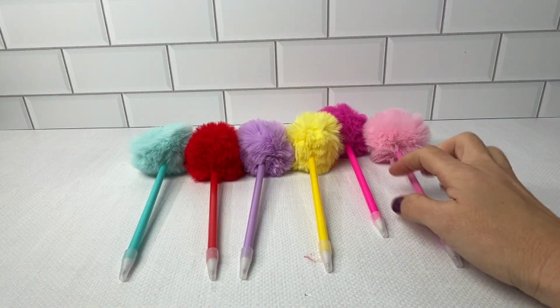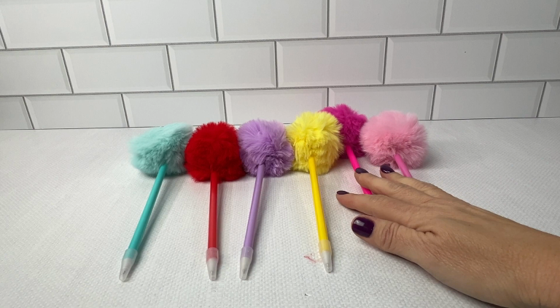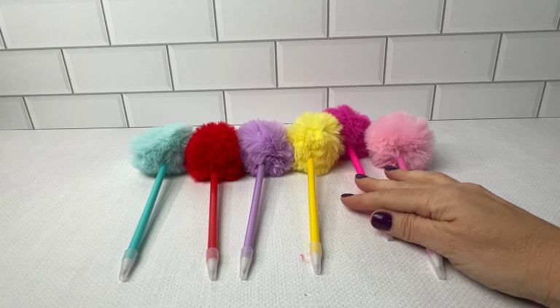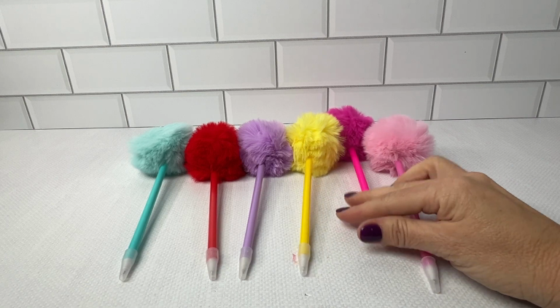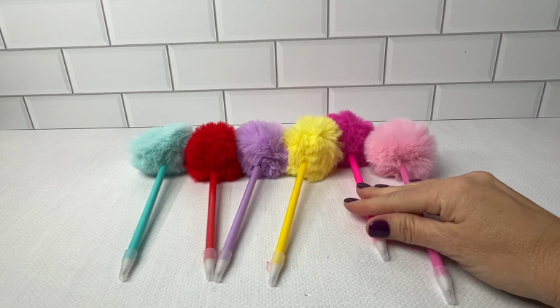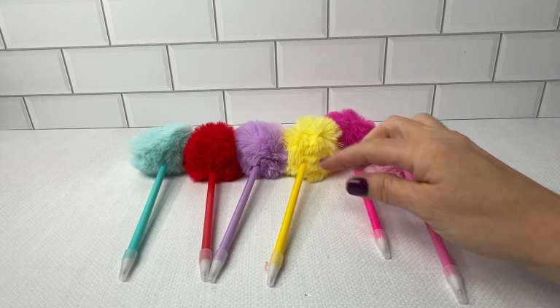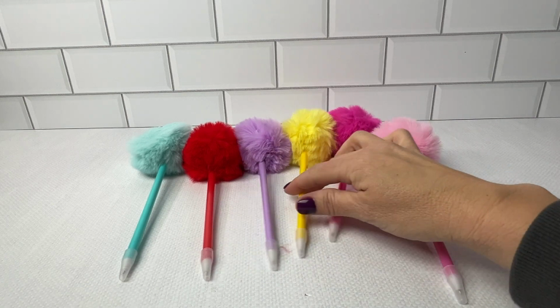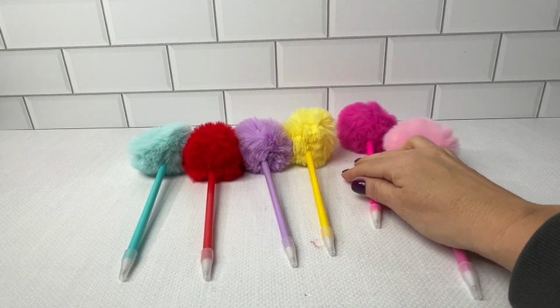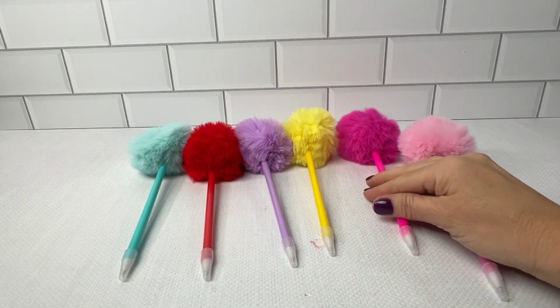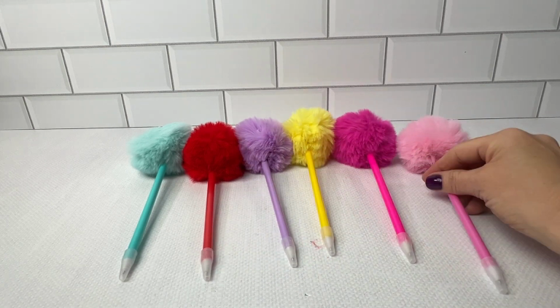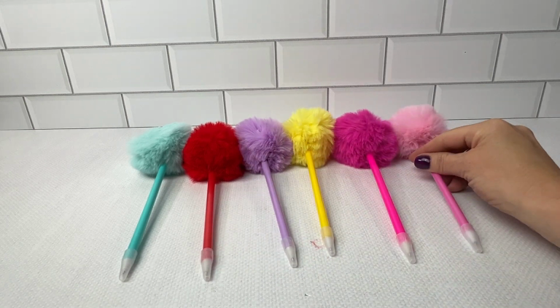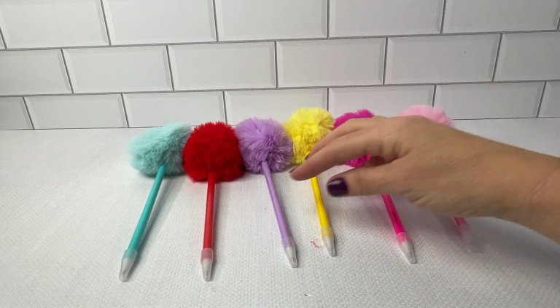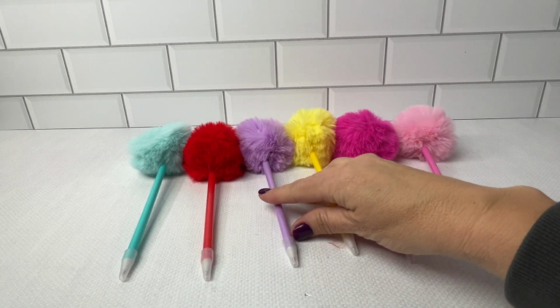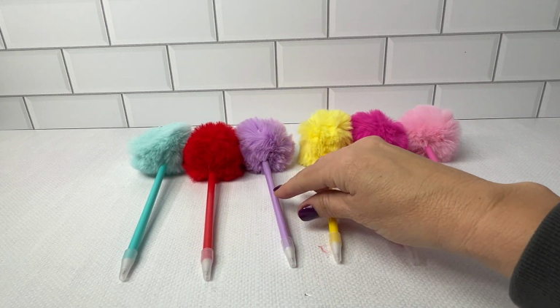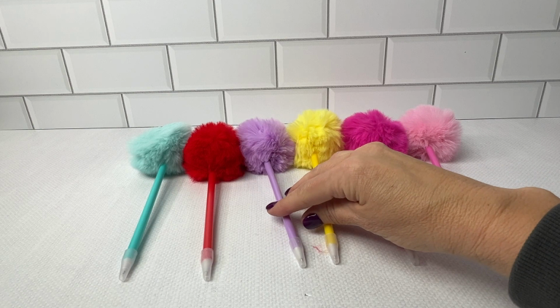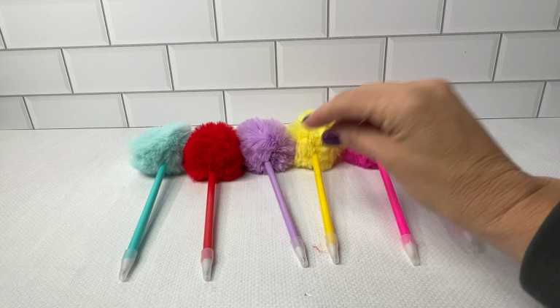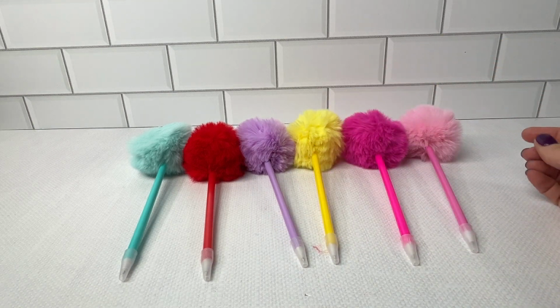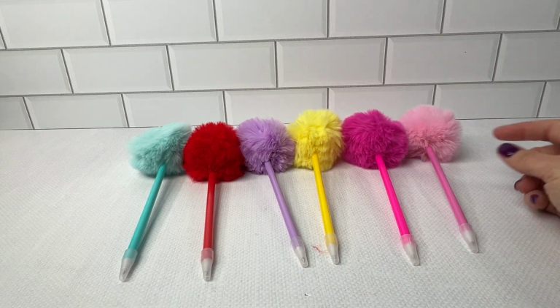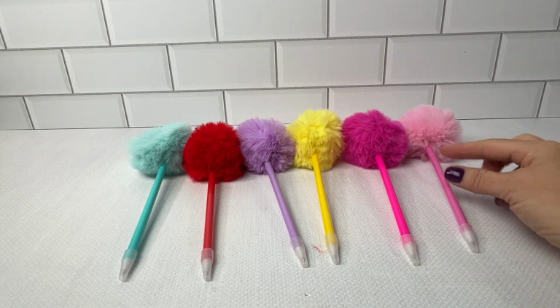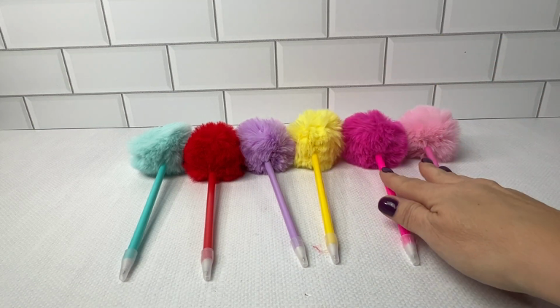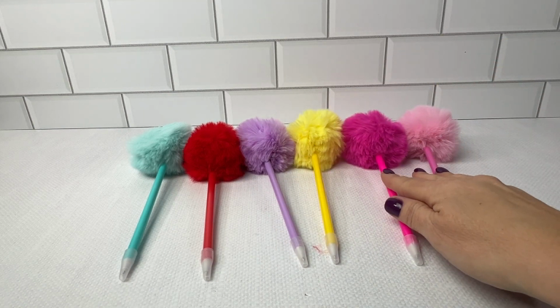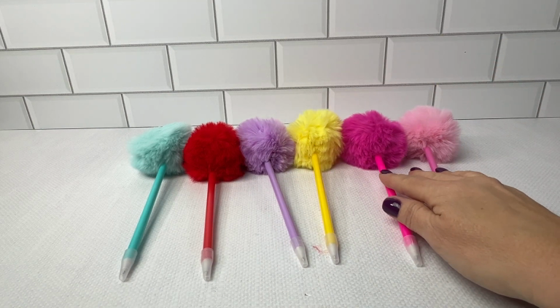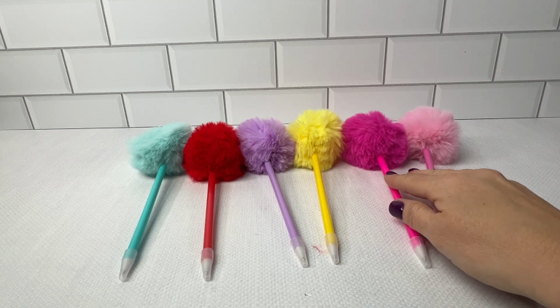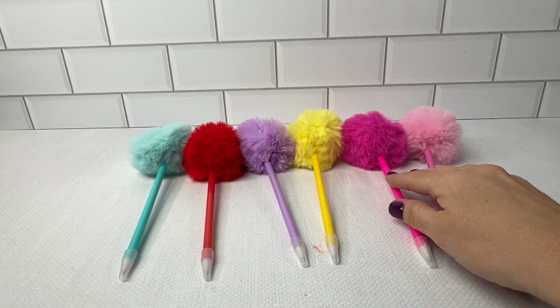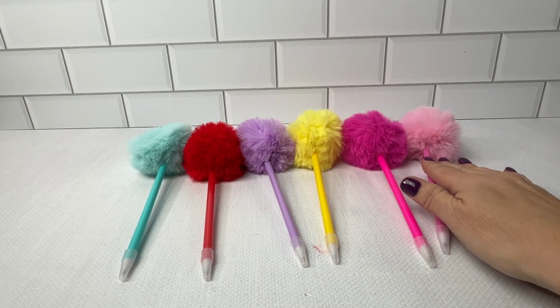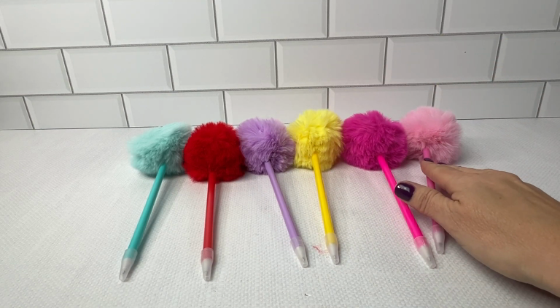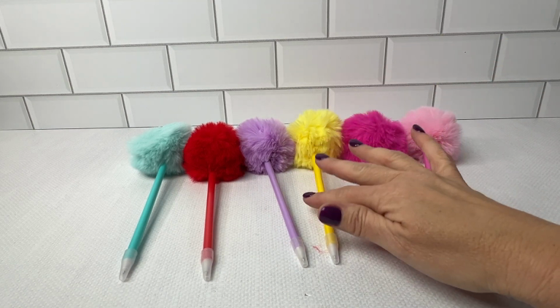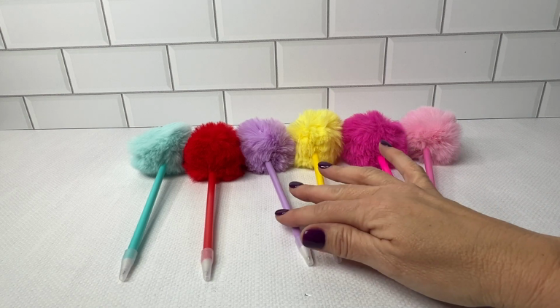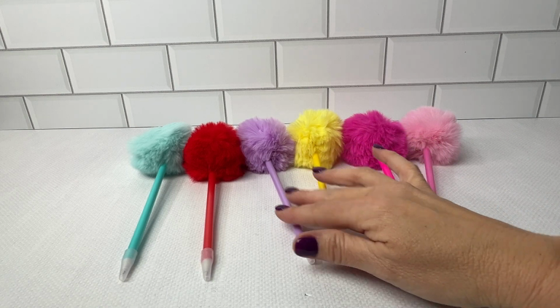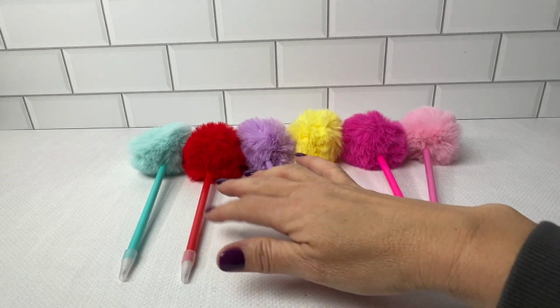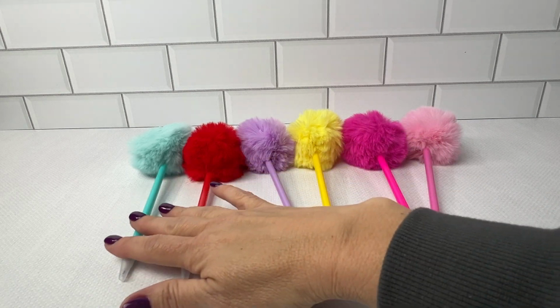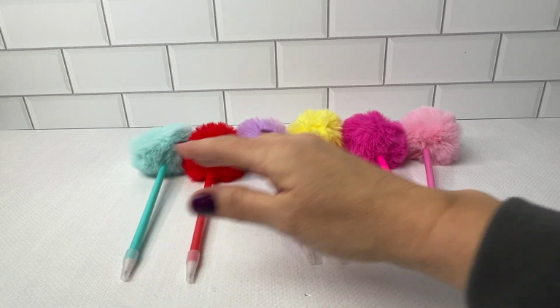I like these because they come in vibrant colors. There's a pack of six — you have the two pinks, hot pink and light pink, the yellow, the purple, the red, and the teal.